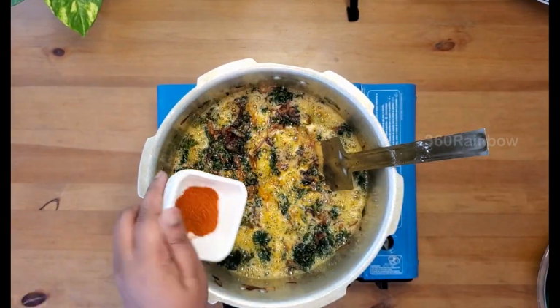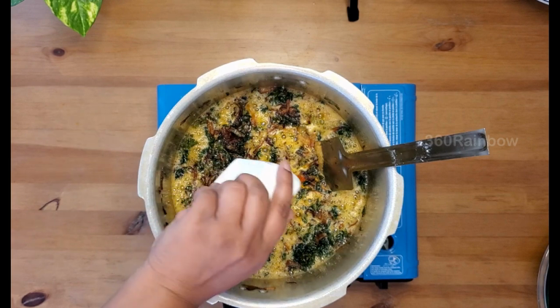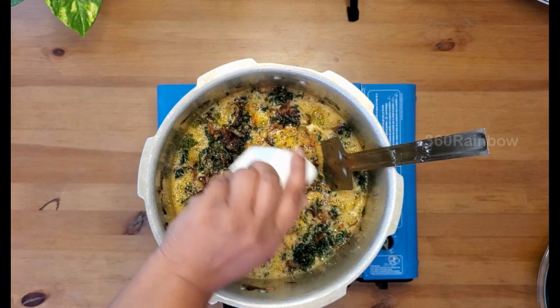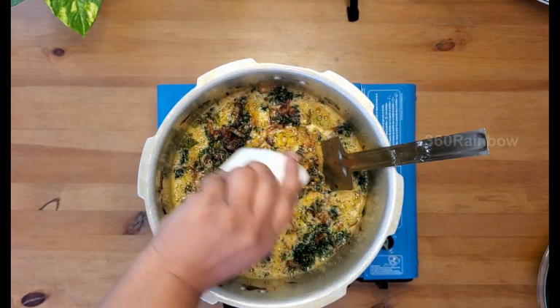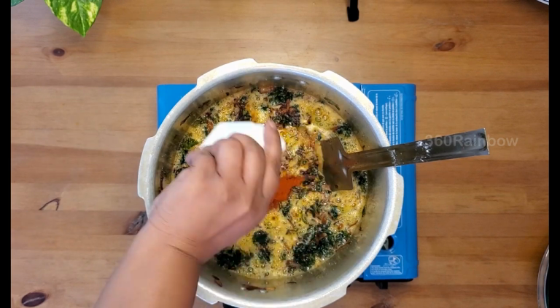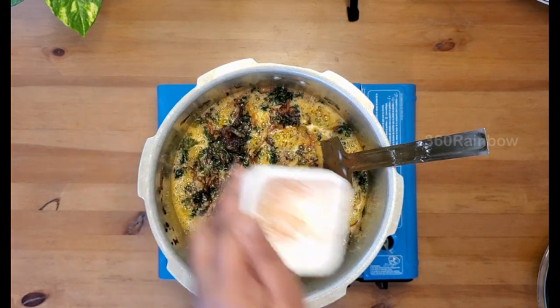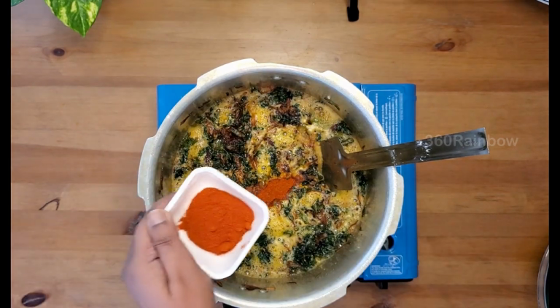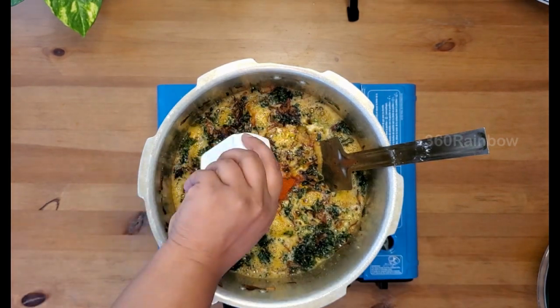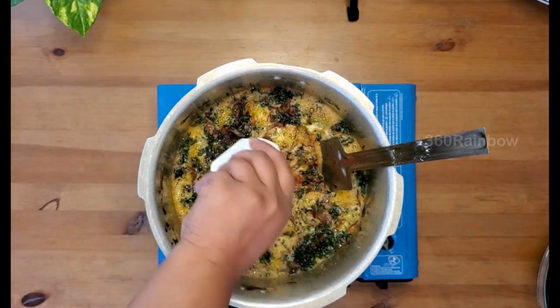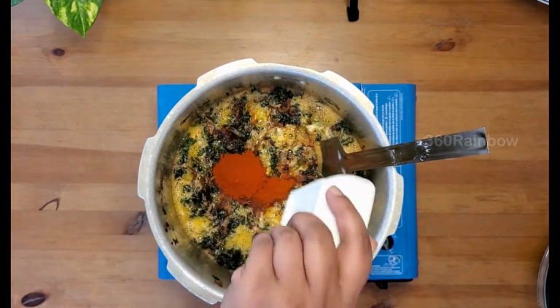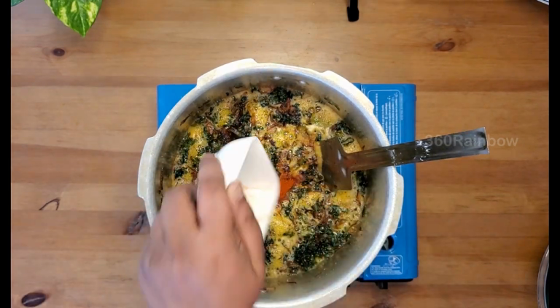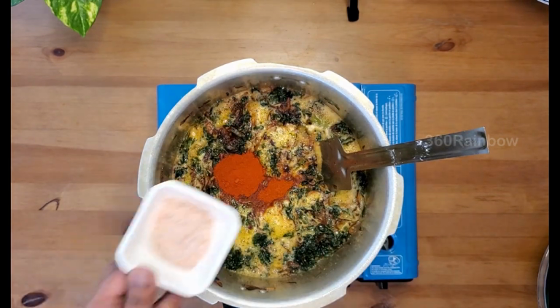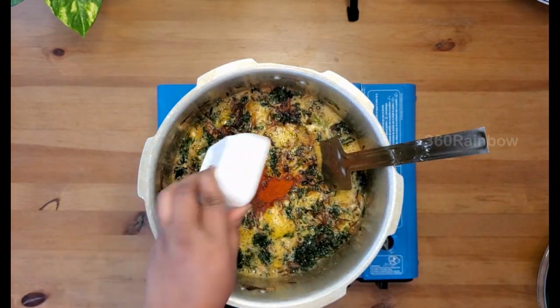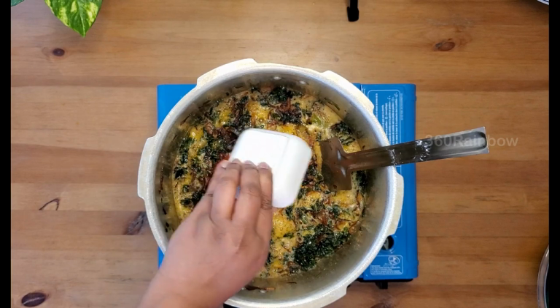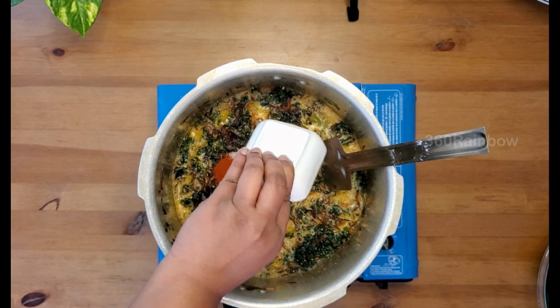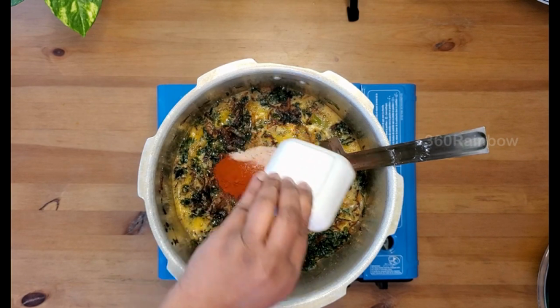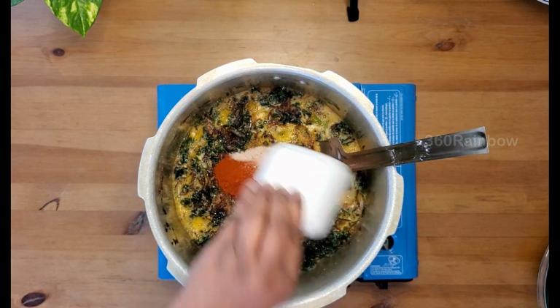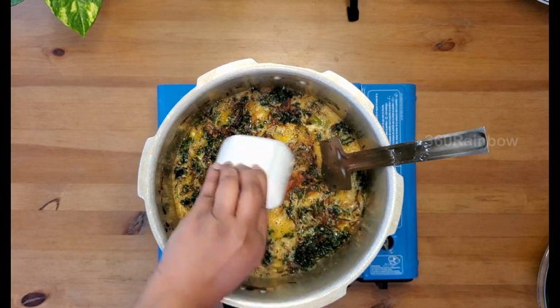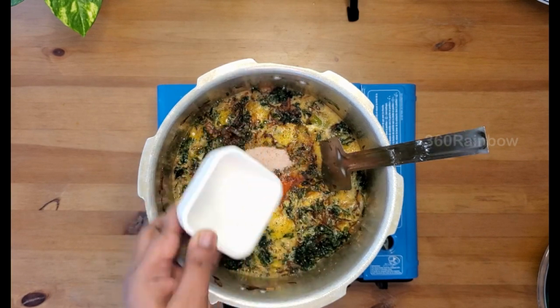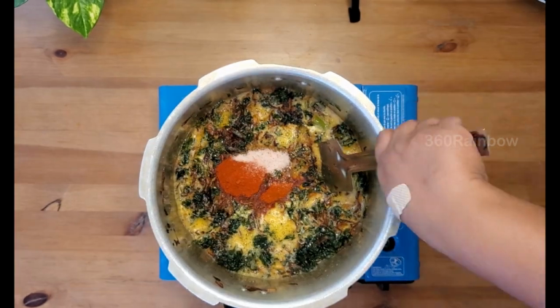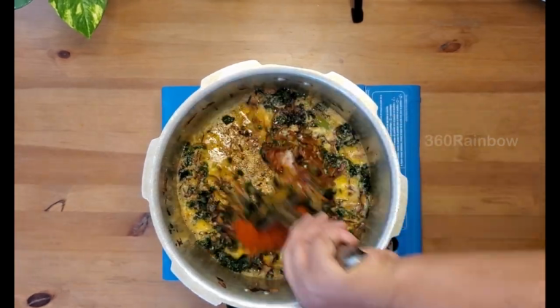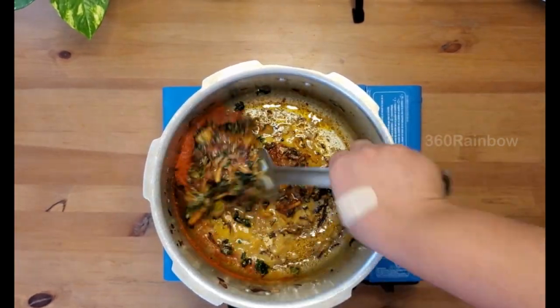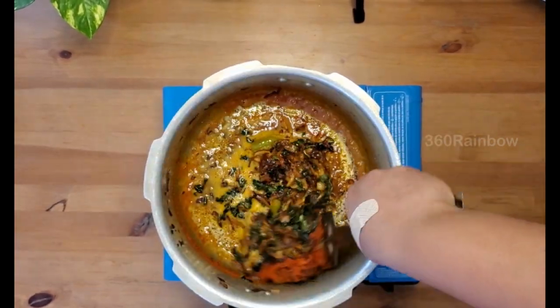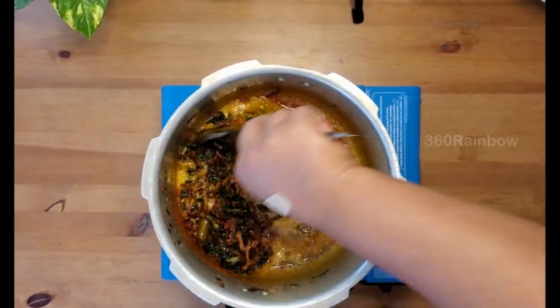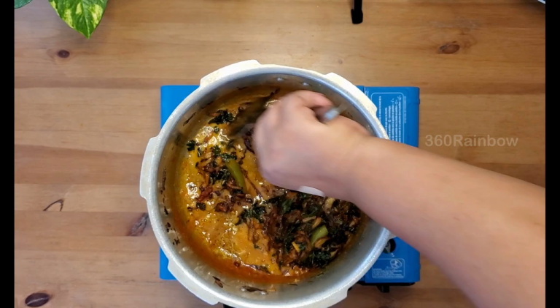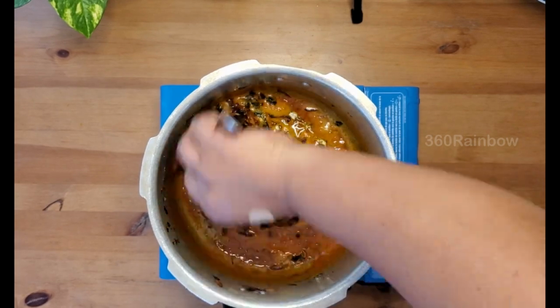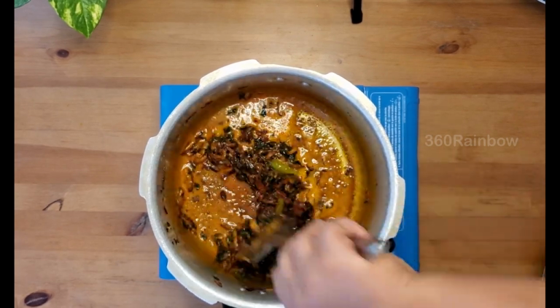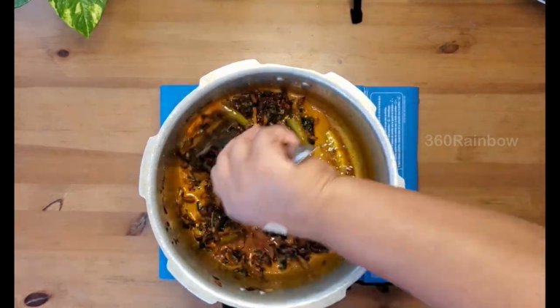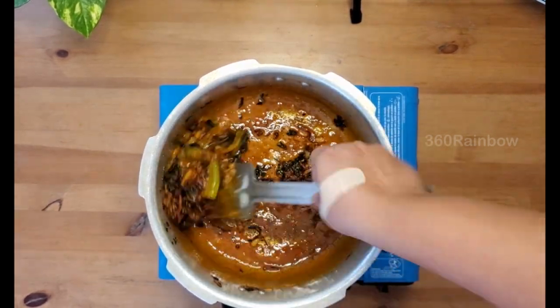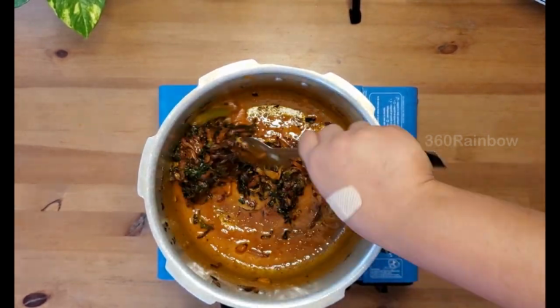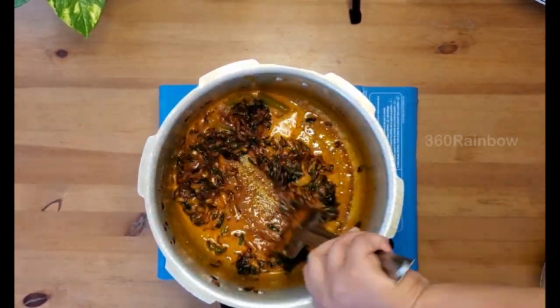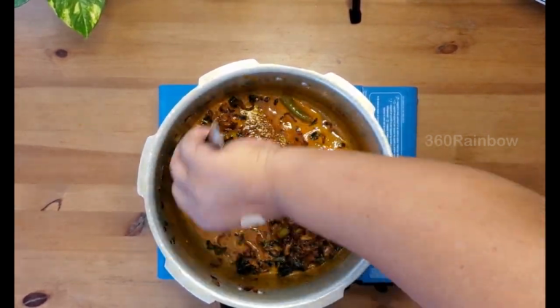Now add about half teaspoon of red chili powder, one teaspoon of Kashmiri red chili powder, and some salt to taste. Now fry the powder ingredients in oil for 30 seconds.